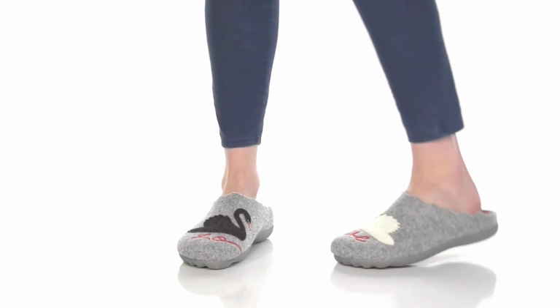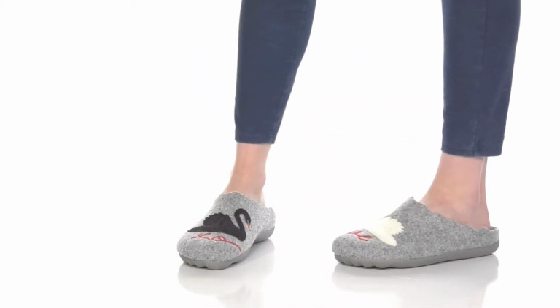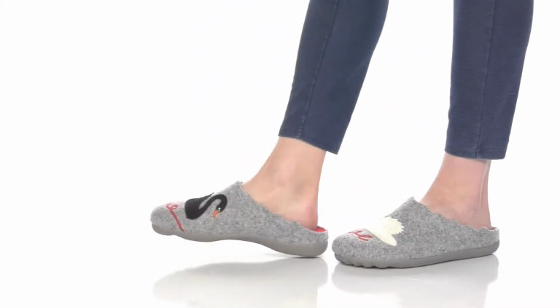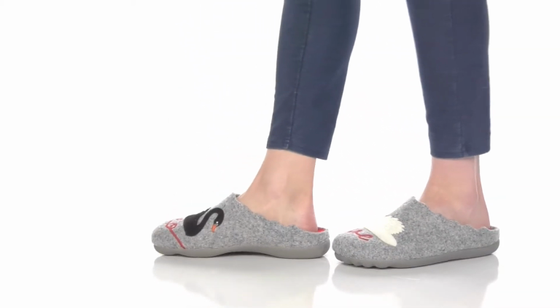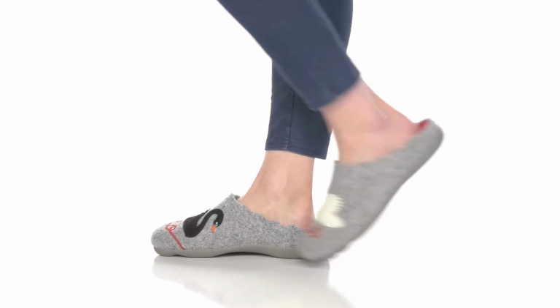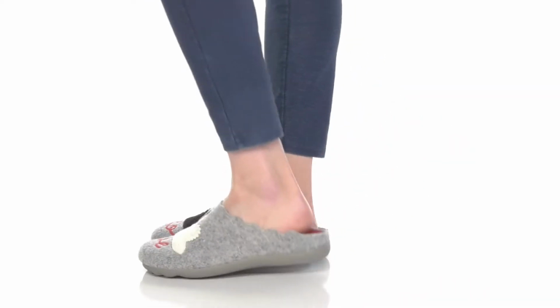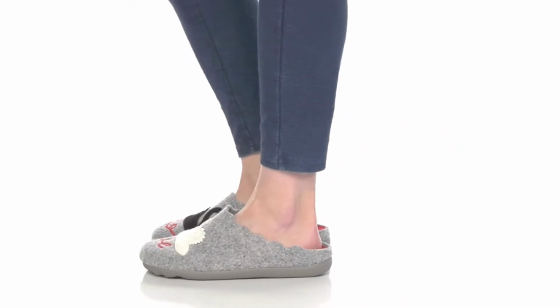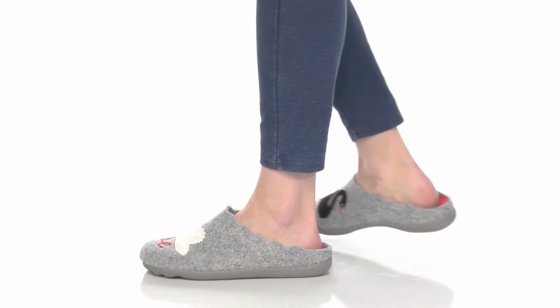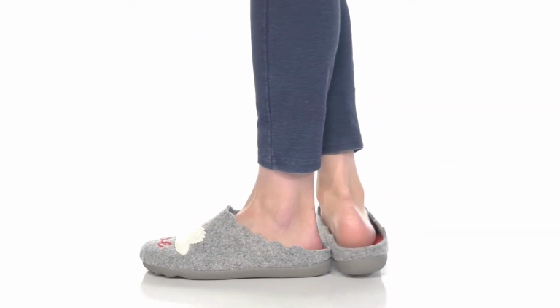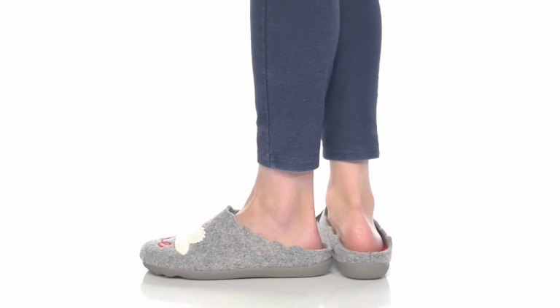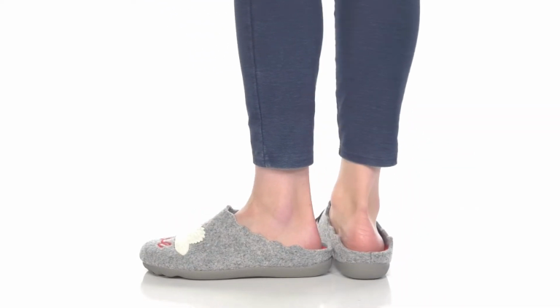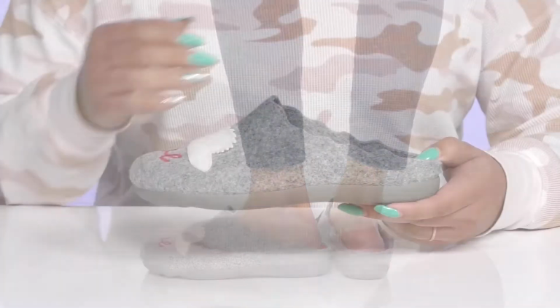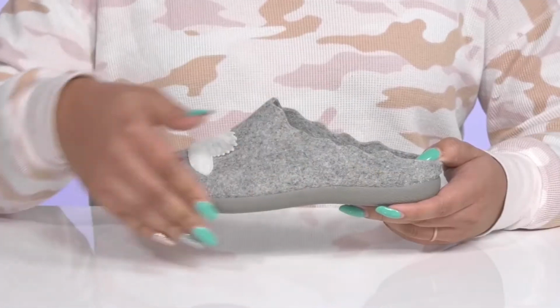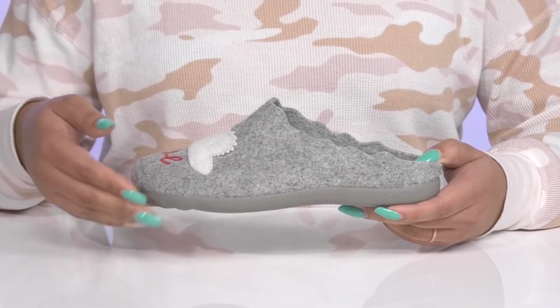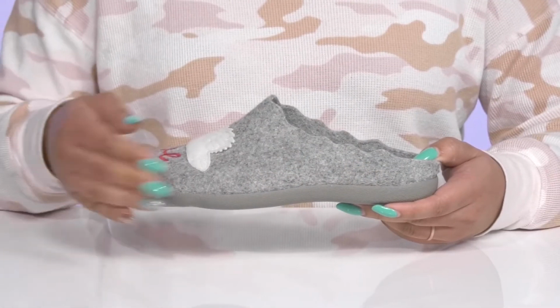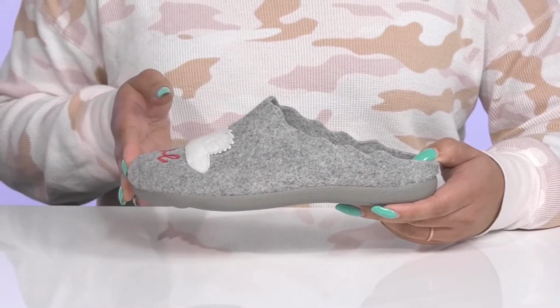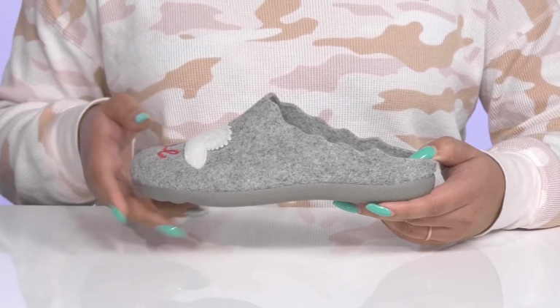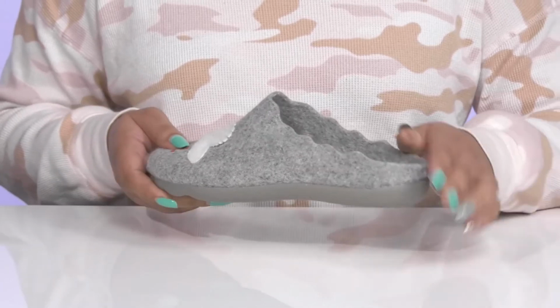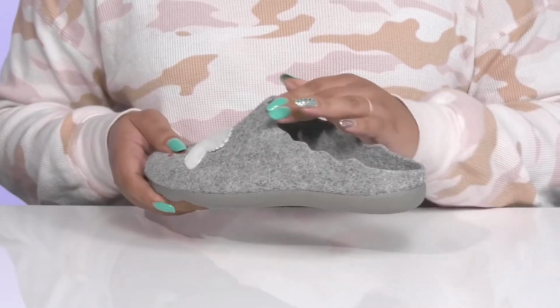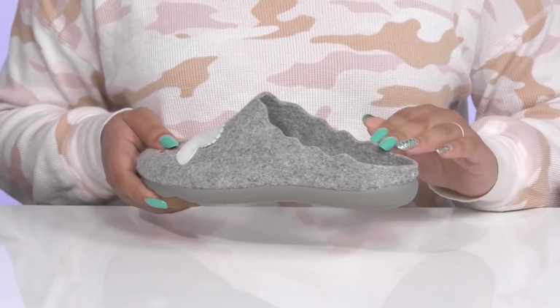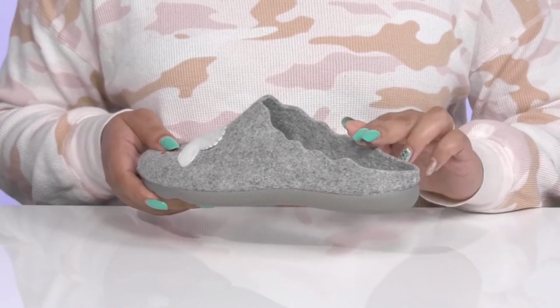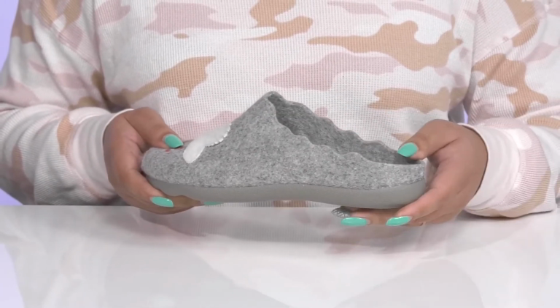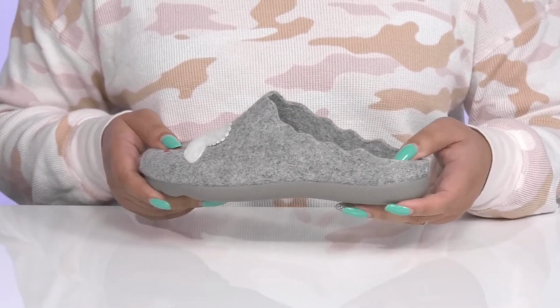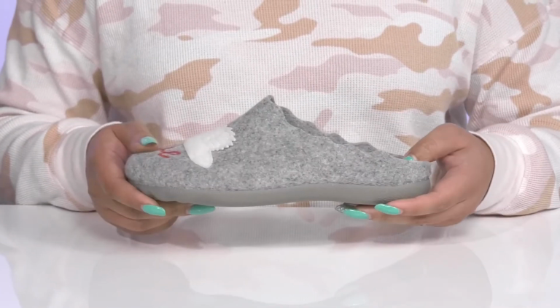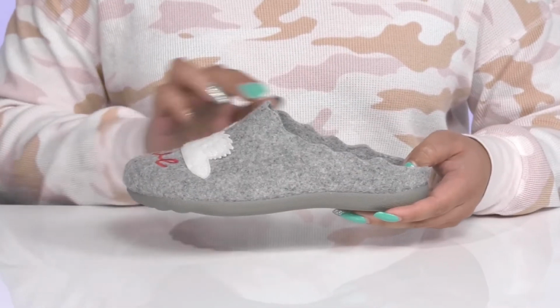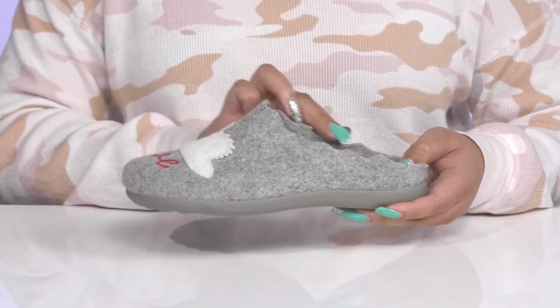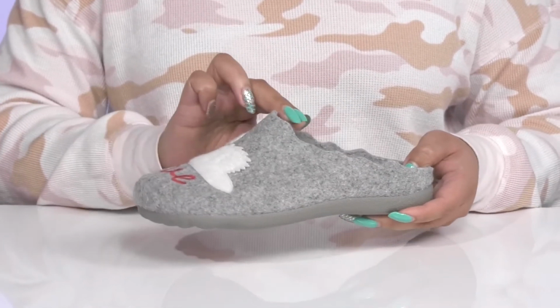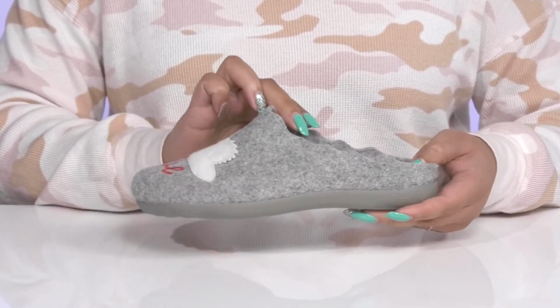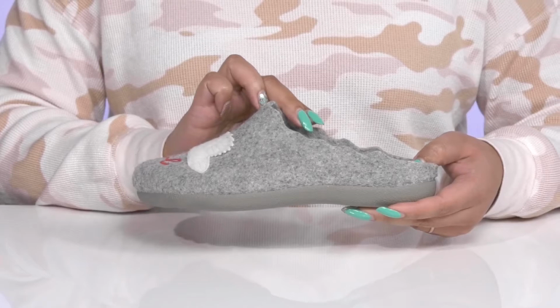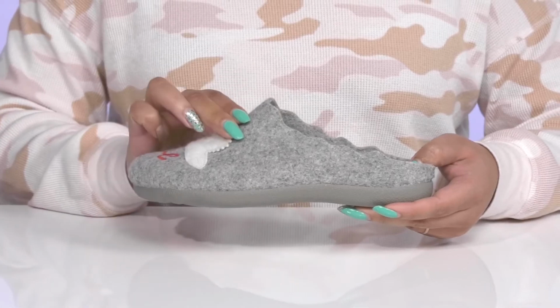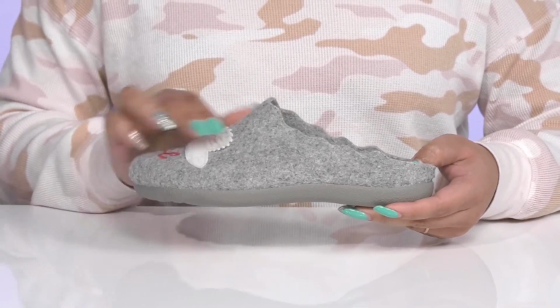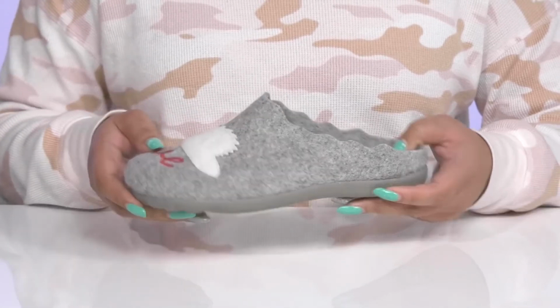Keep your feet comfy all day with these slippers by Flexus. They feature a soft felt upper with a round-tailed silhouette and a wide opening for easy slip-on. They have a scallop trim along the edge for added flair.